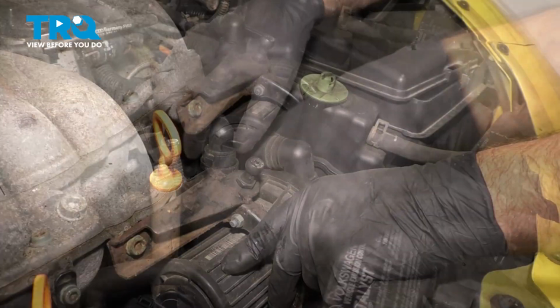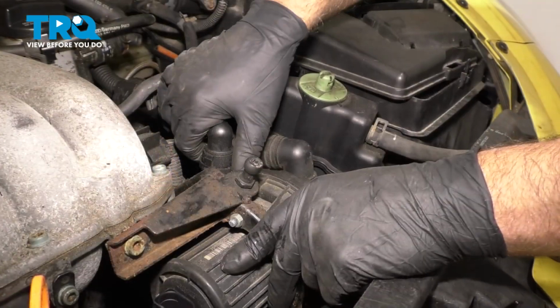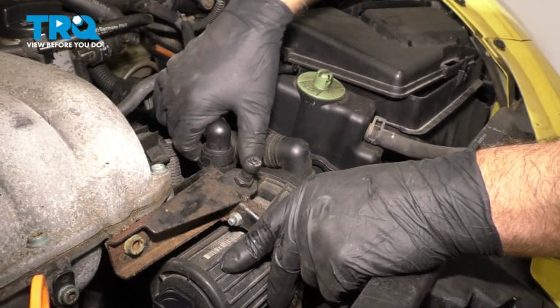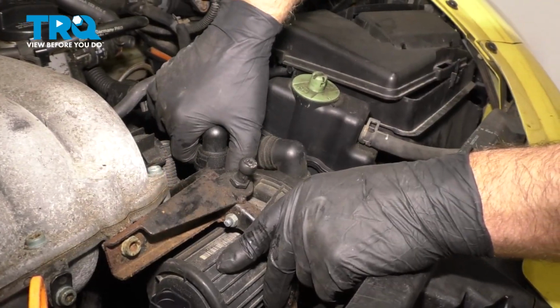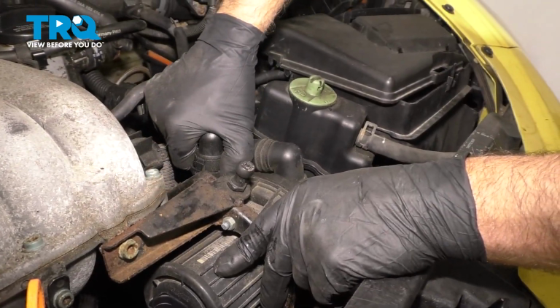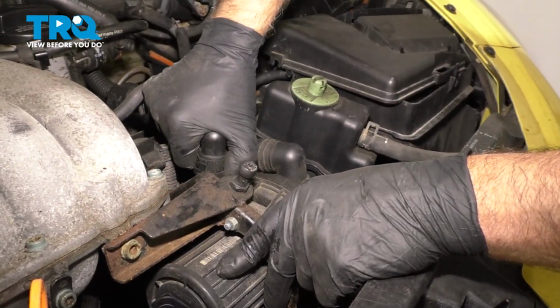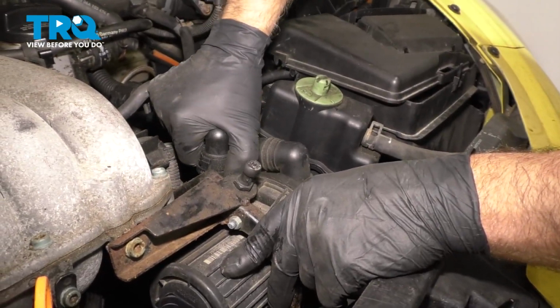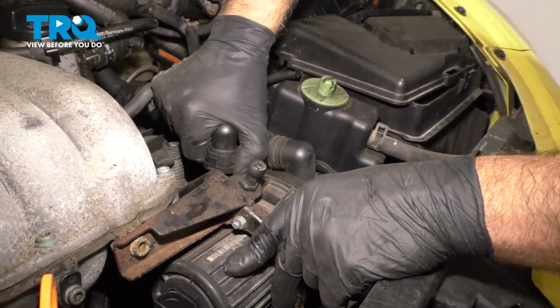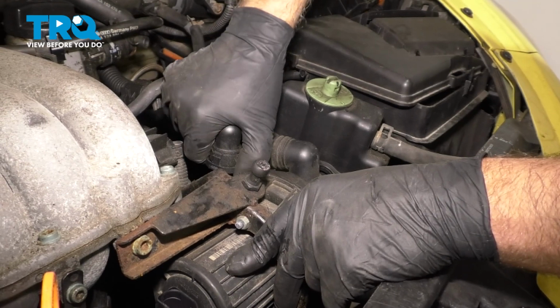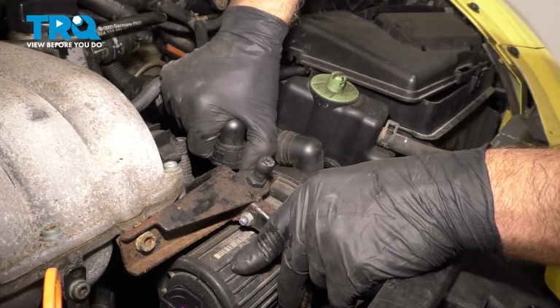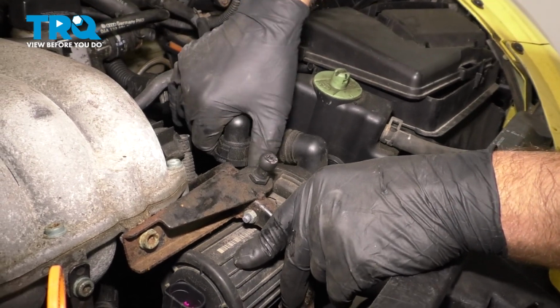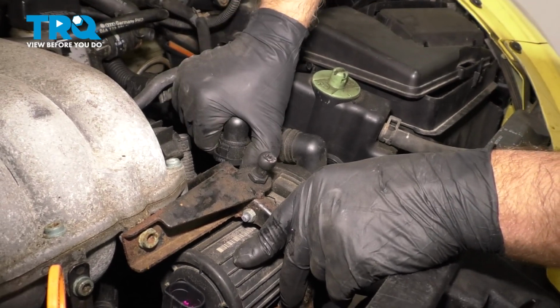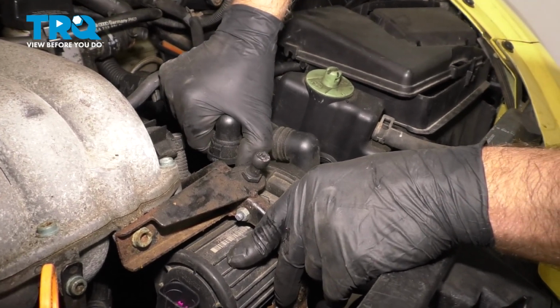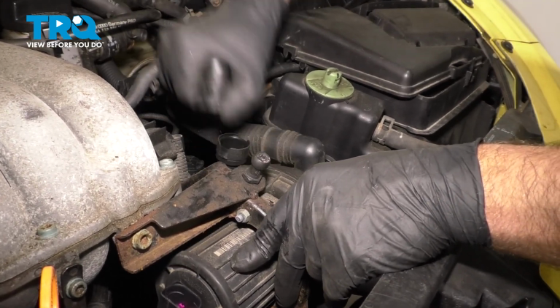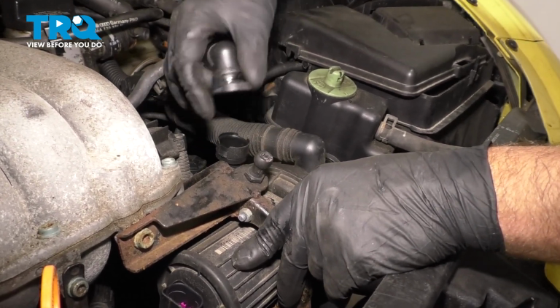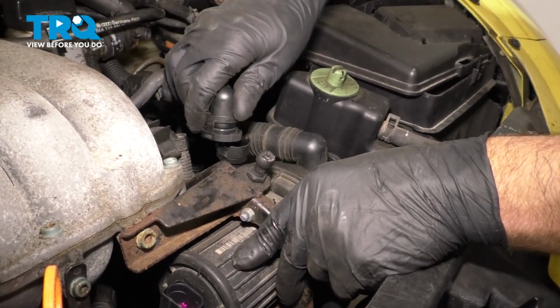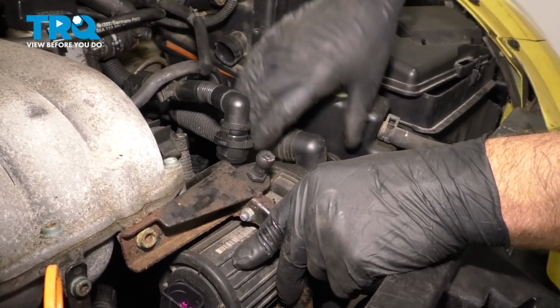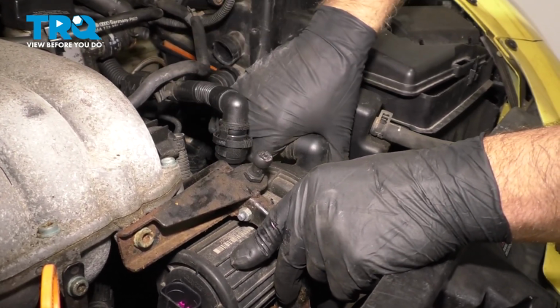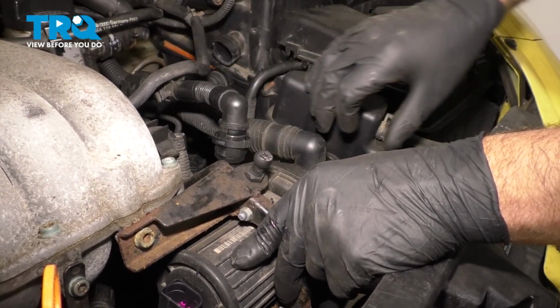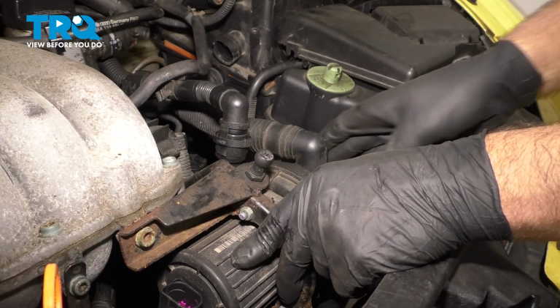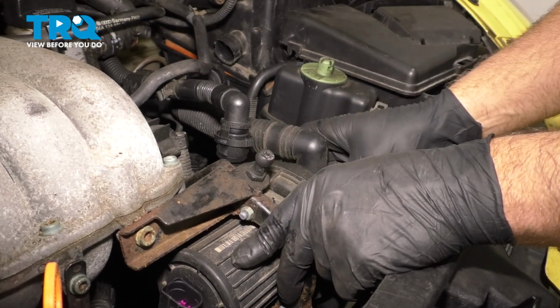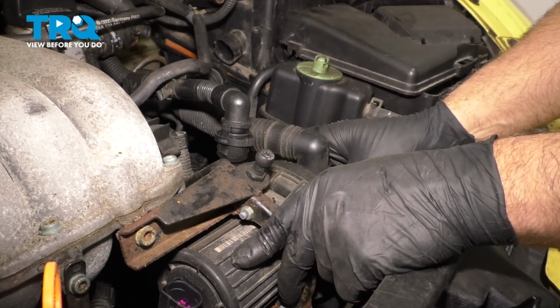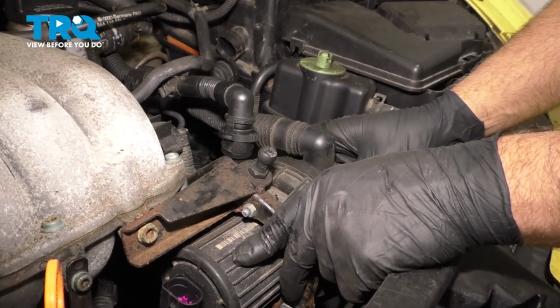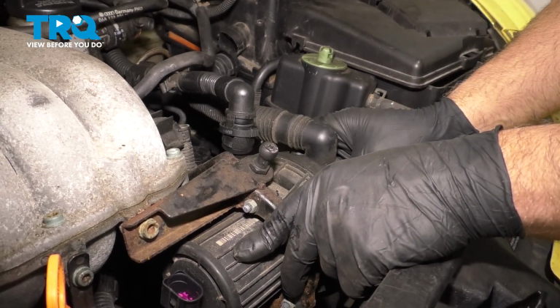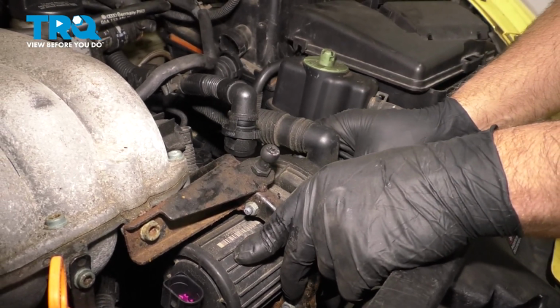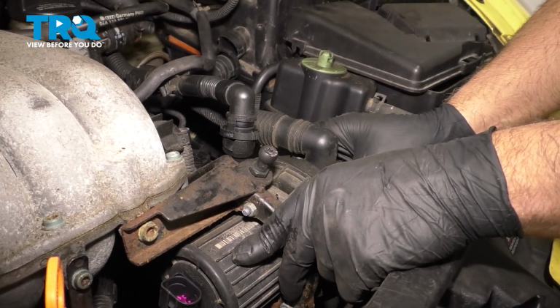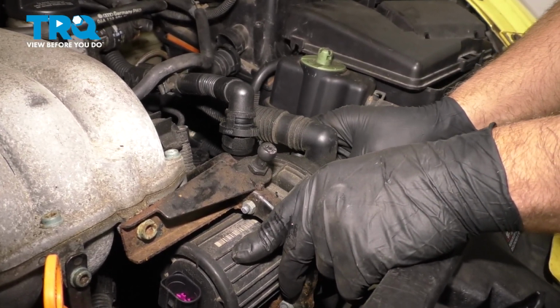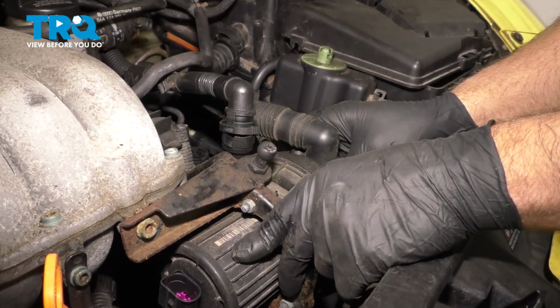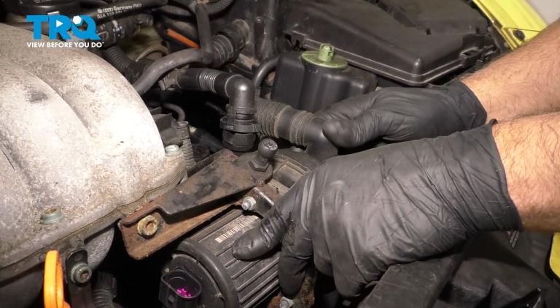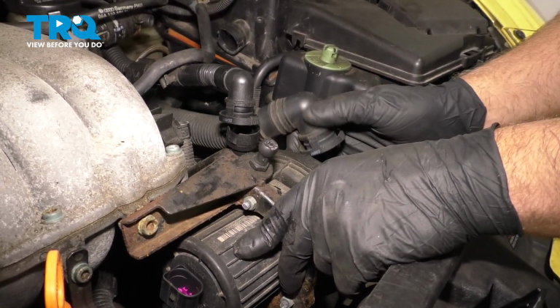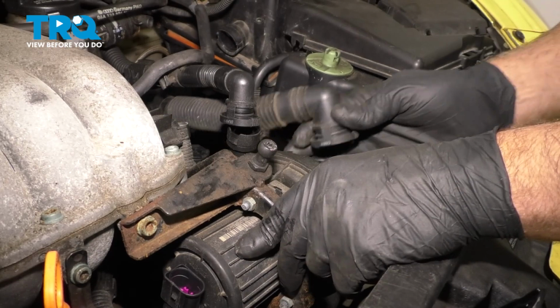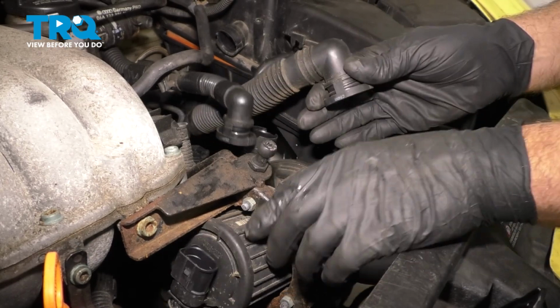Take these hoses off. Just push down on the two tabs and rock the hose up. Same with the bottom one — push down on the two tabs and it slides right up.